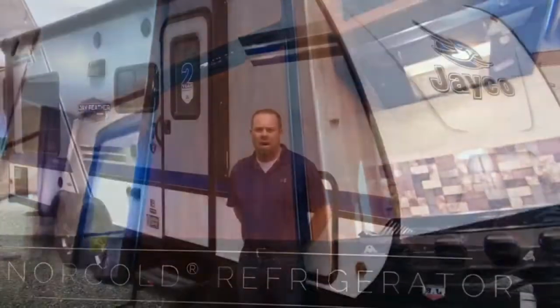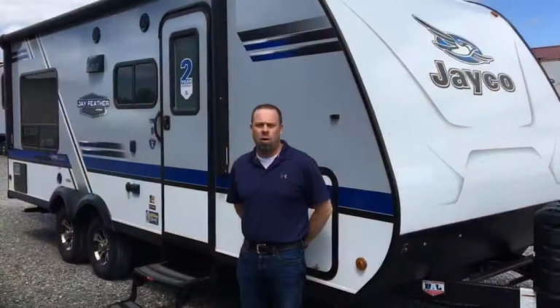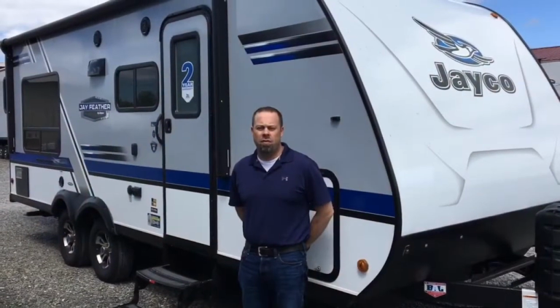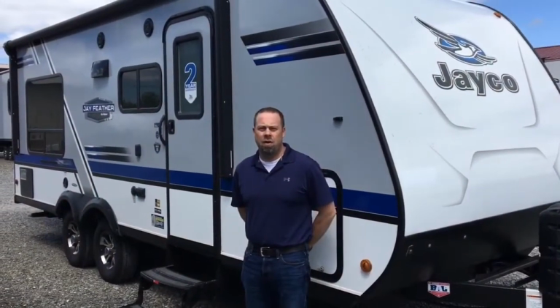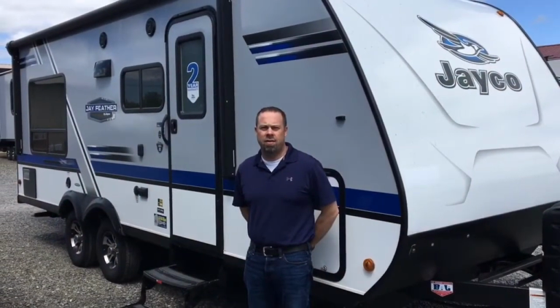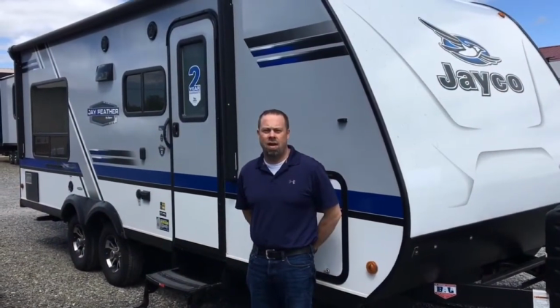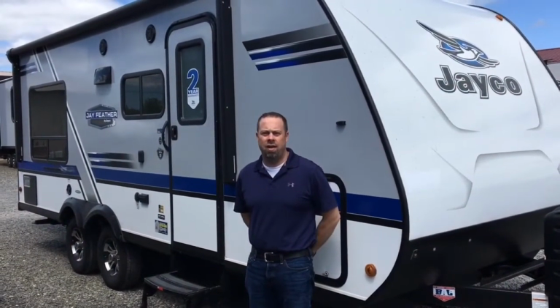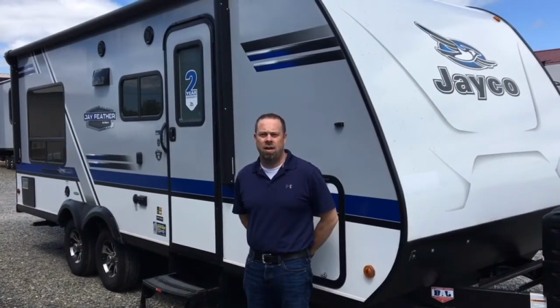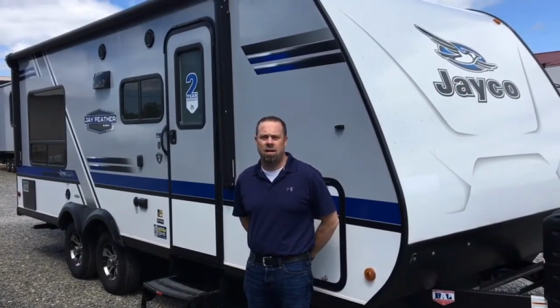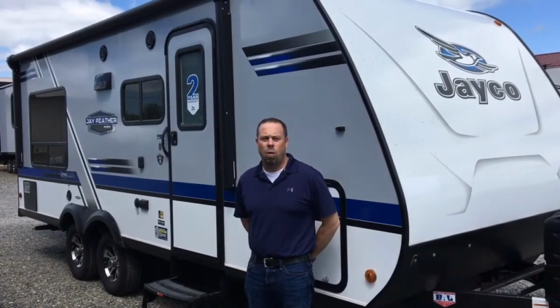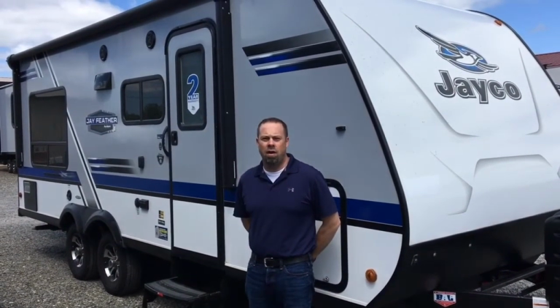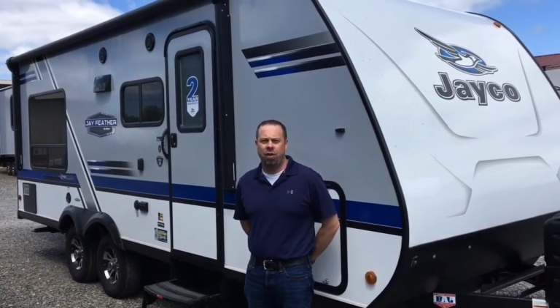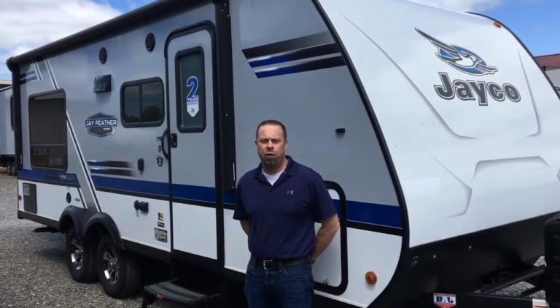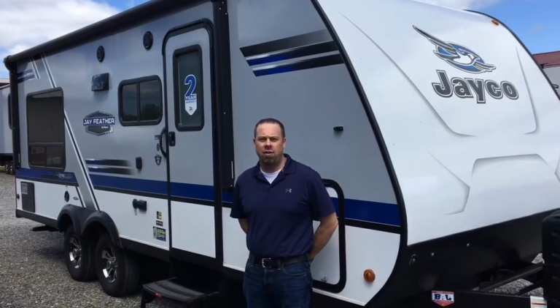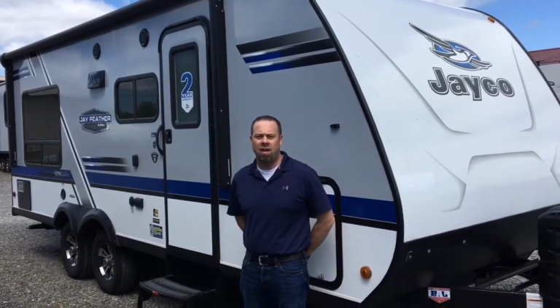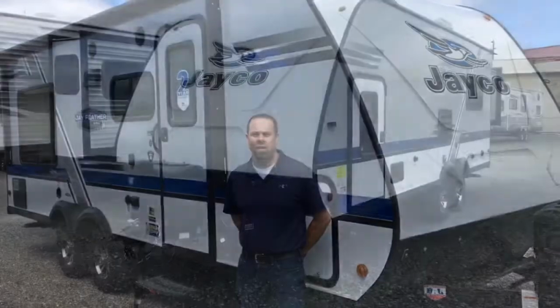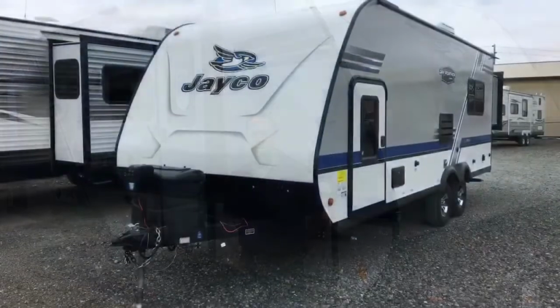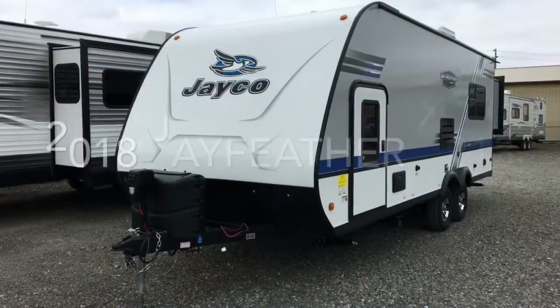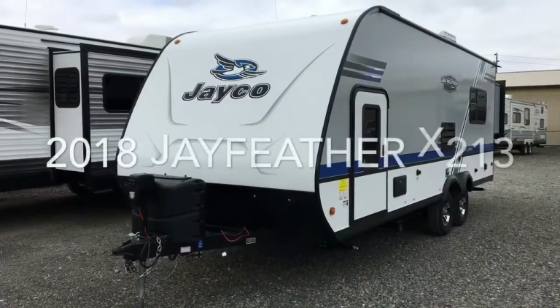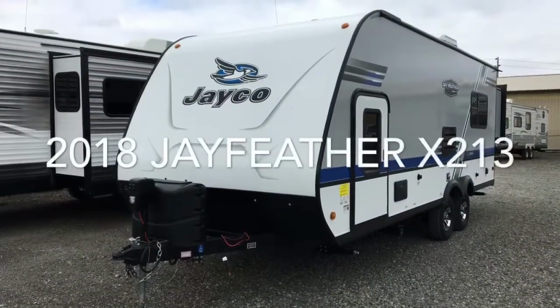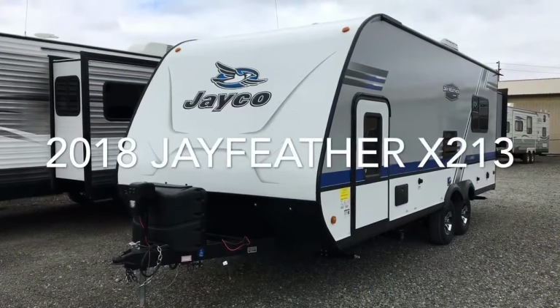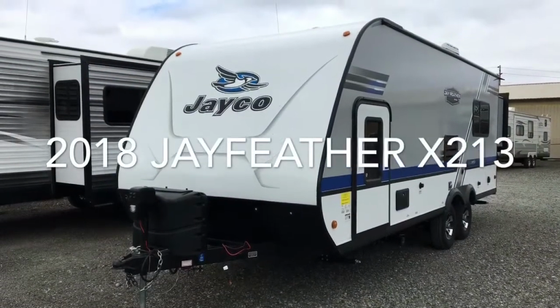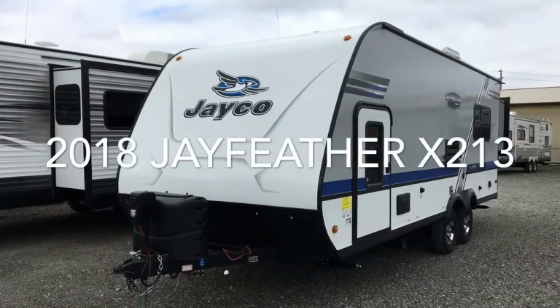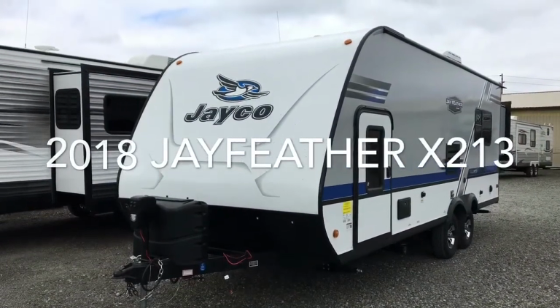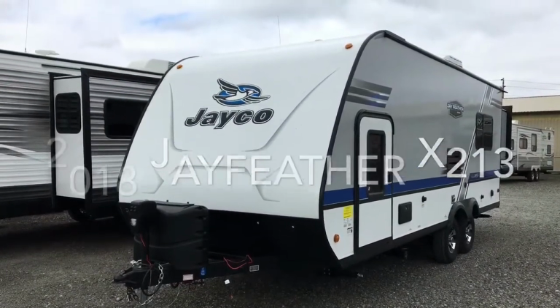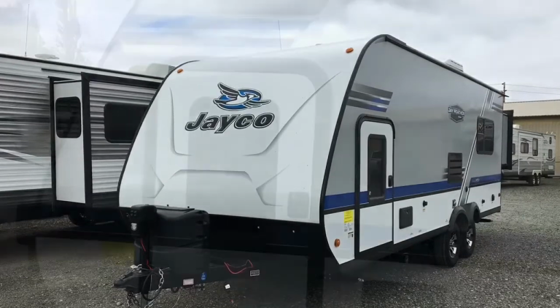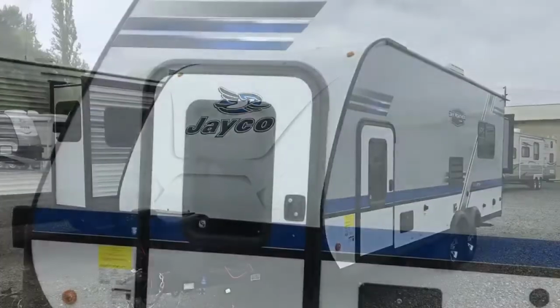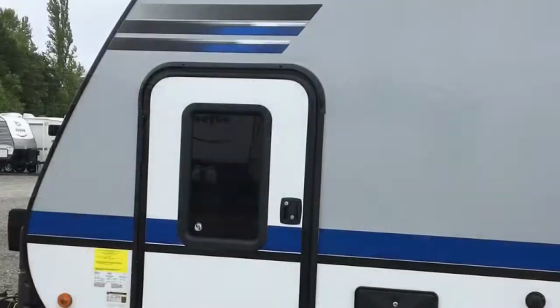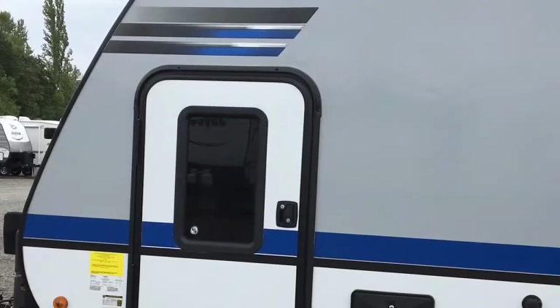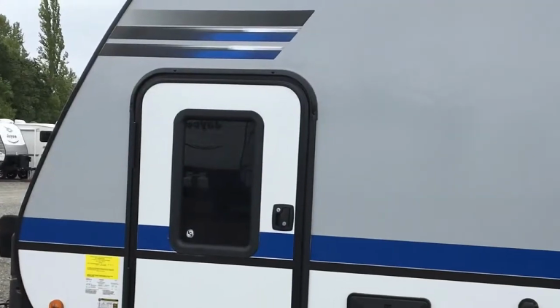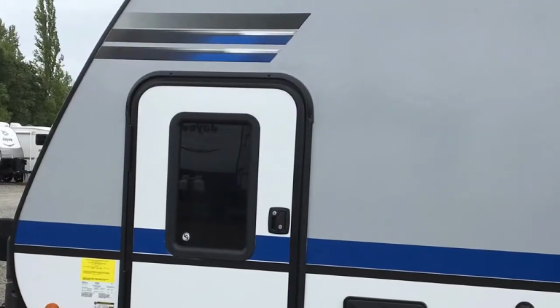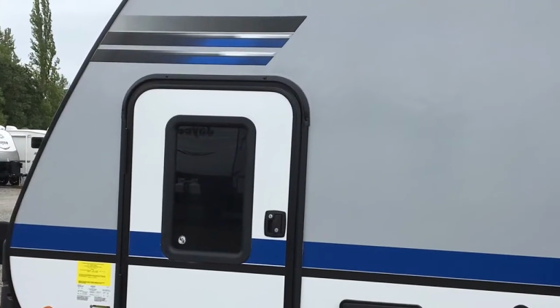Hi, I'm Cory Beto from Beto's RV, RV sales down in Chehalis. Today is a walk around on a 2018 Jay Feather 213. The 2018 Jay Feather 213 is a lightweight Jay Feather by Jayco, made for small SUVs.